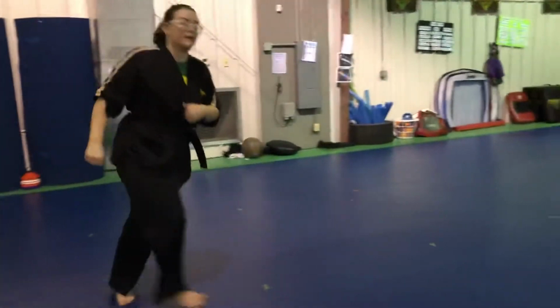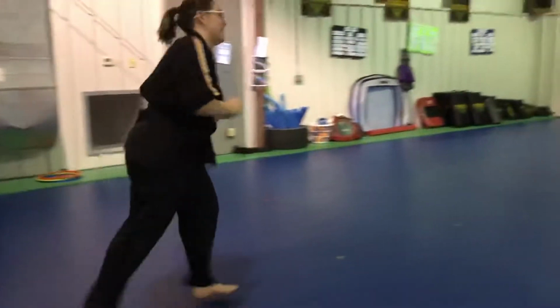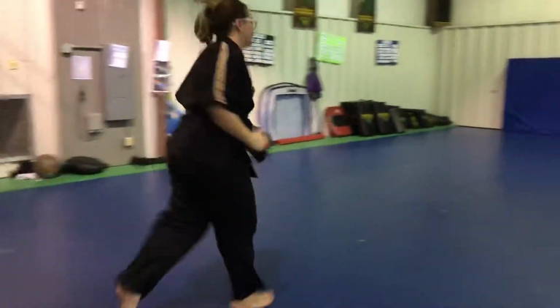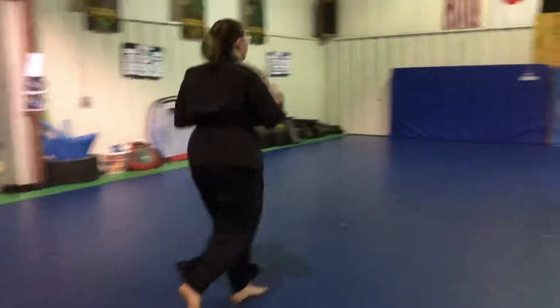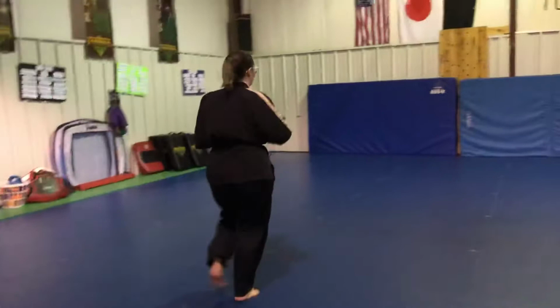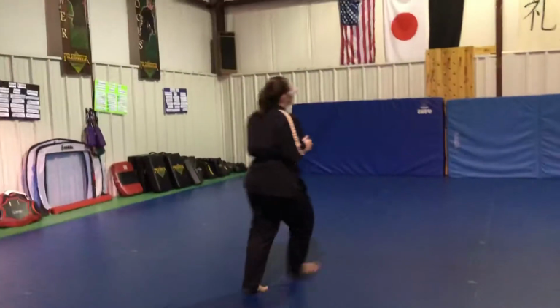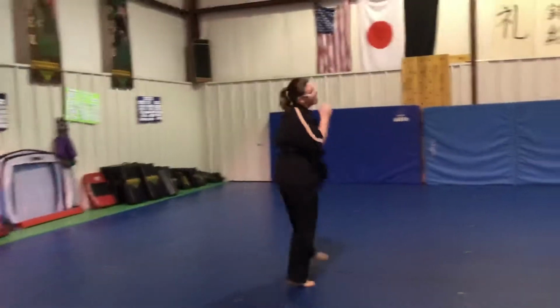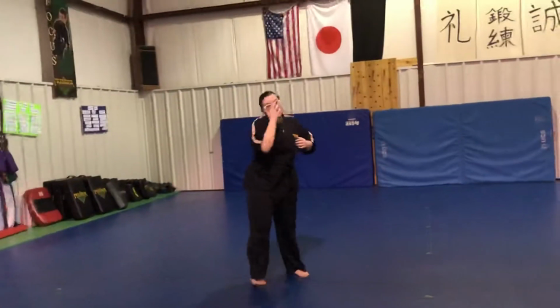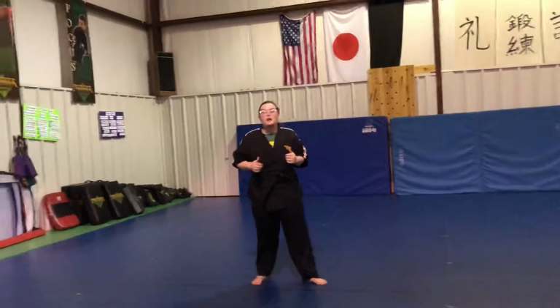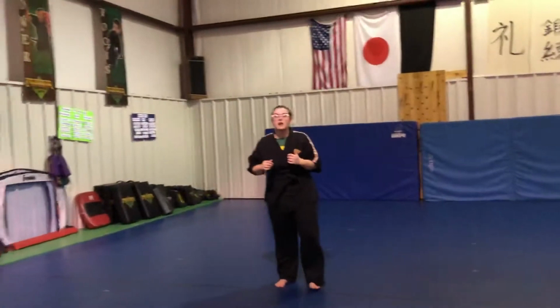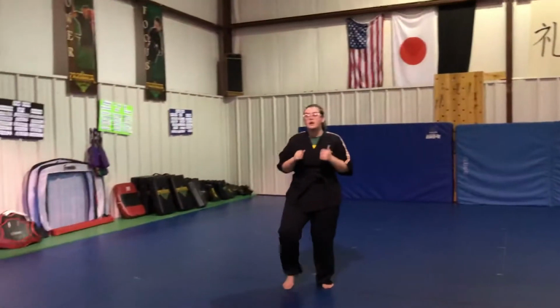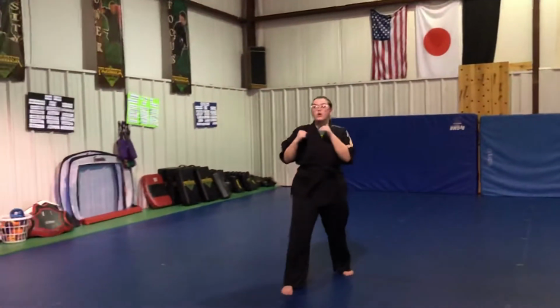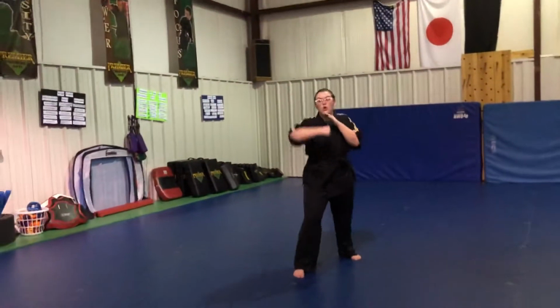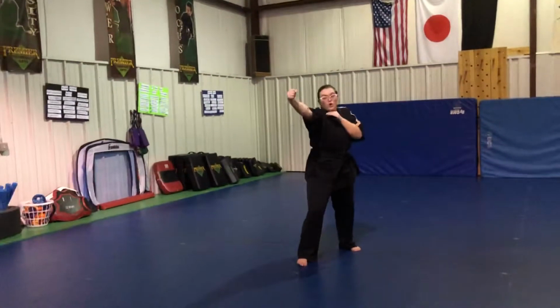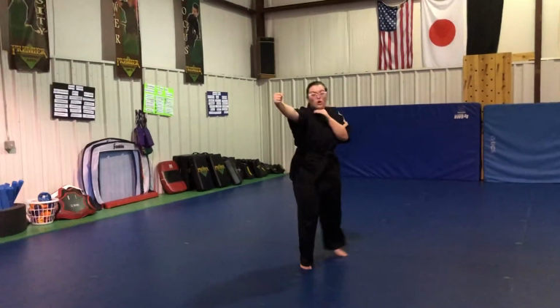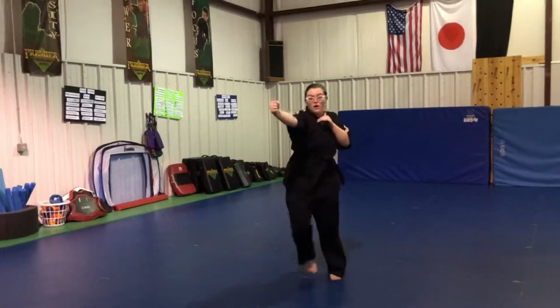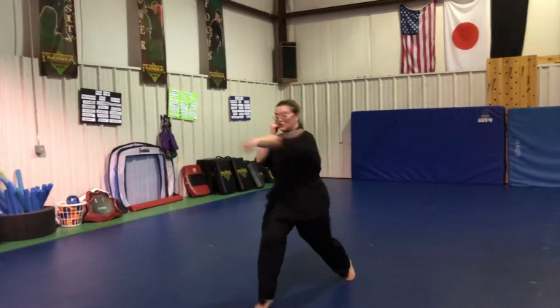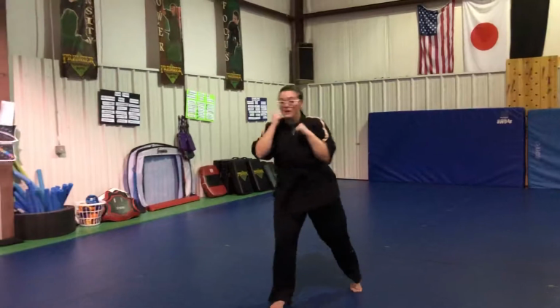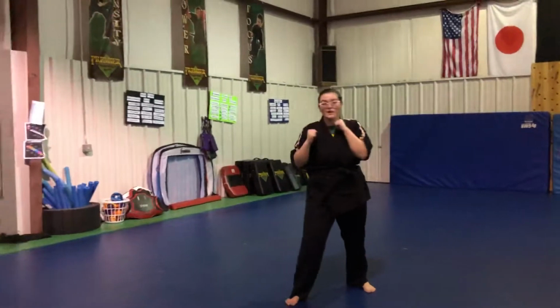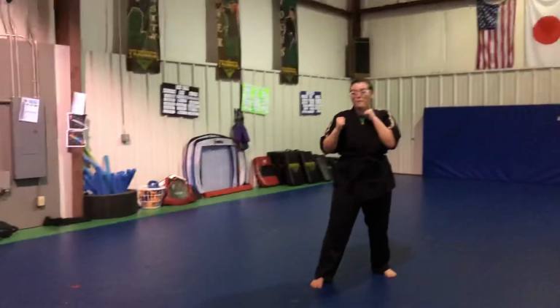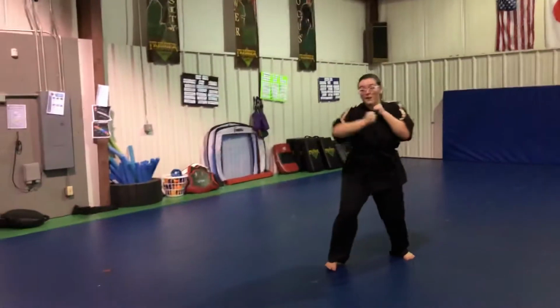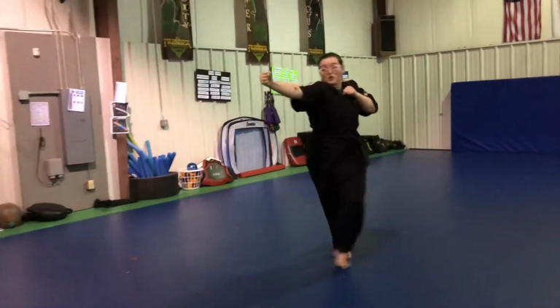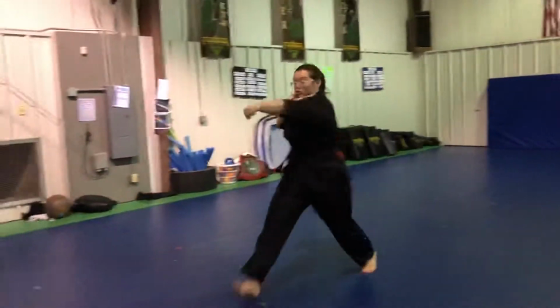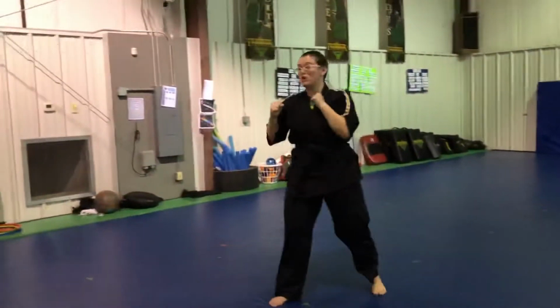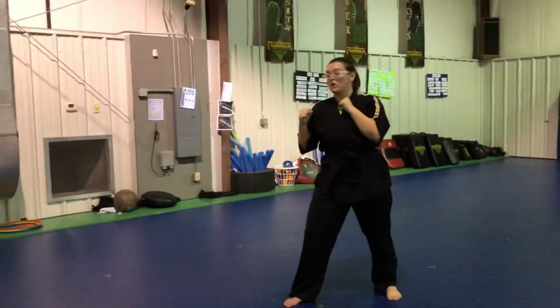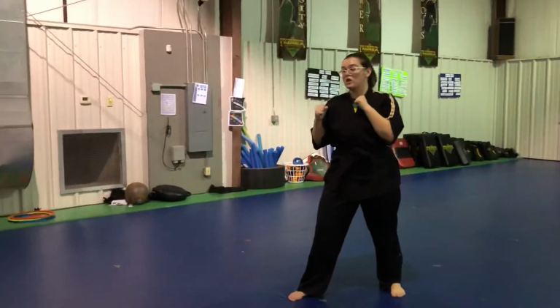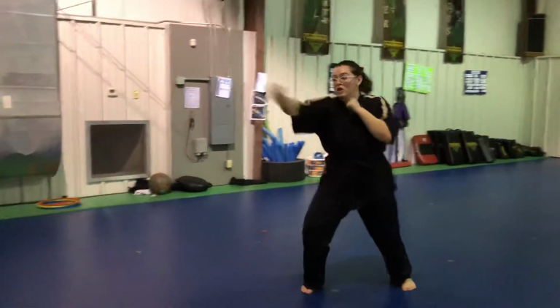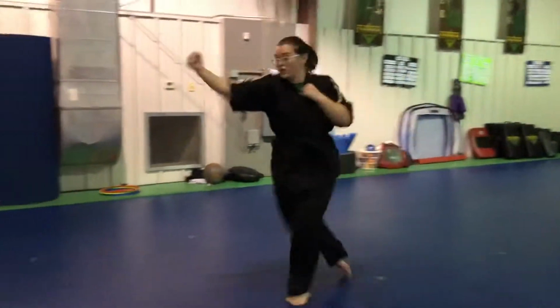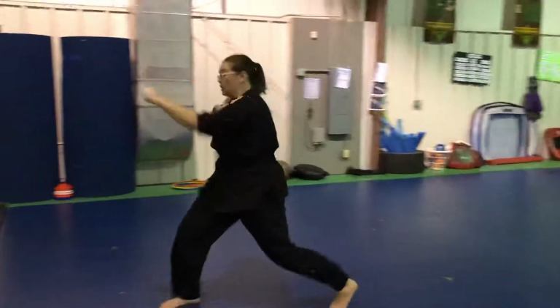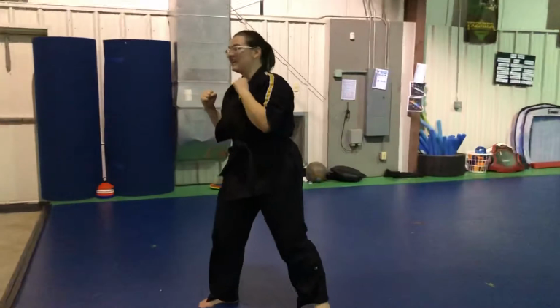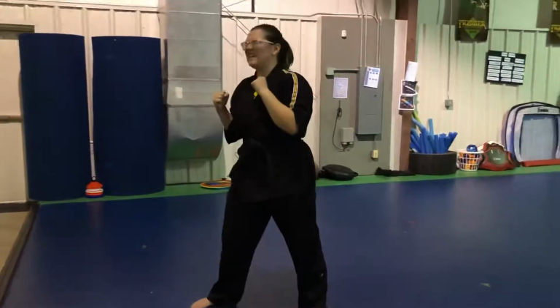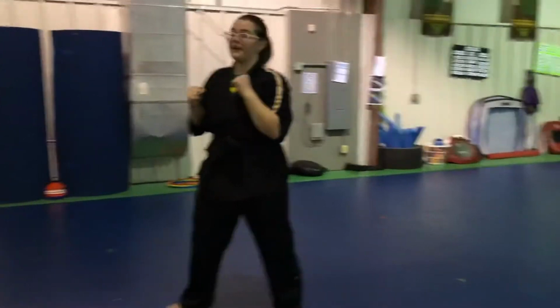A quick little change — switch that to a back knuckle, slide up, reverse punch. Back knuckle, slide up, reverse punch. Good, and bring it back.